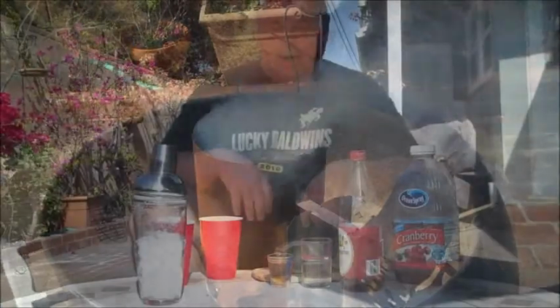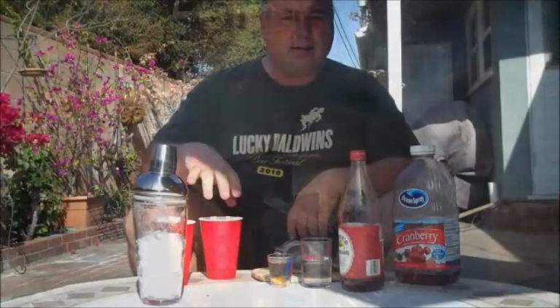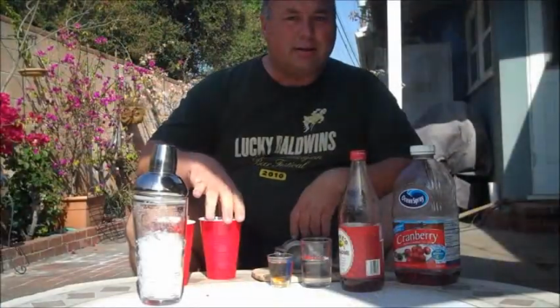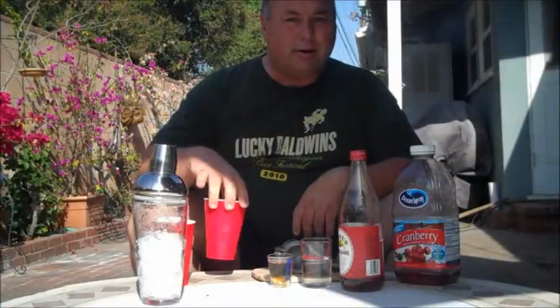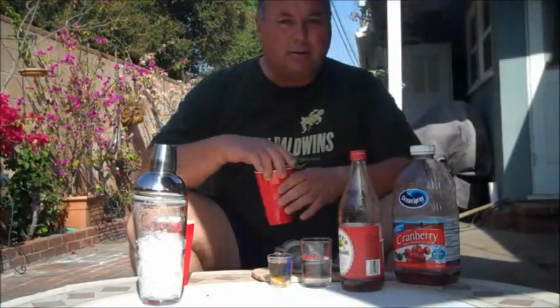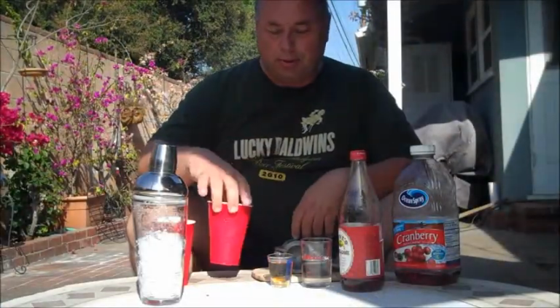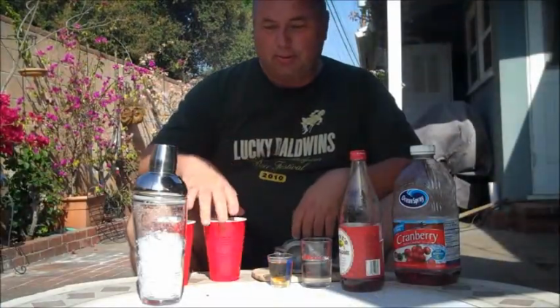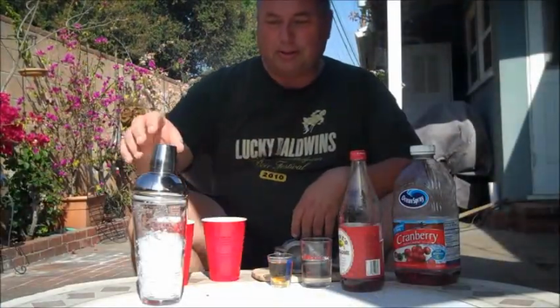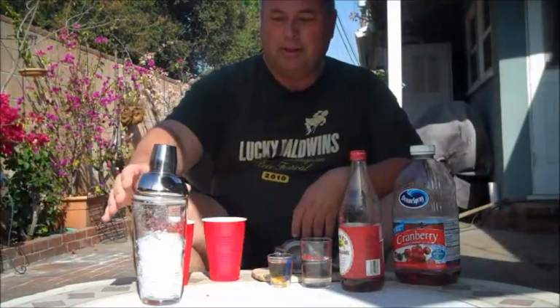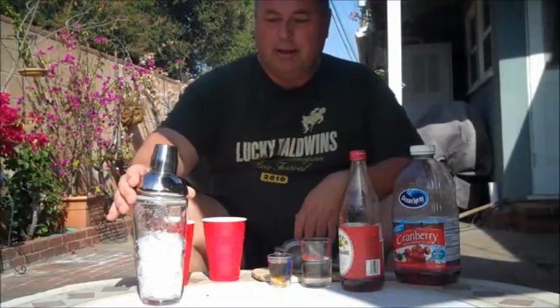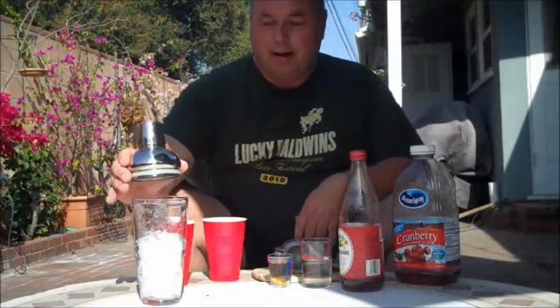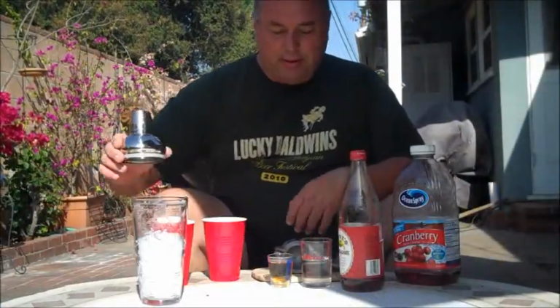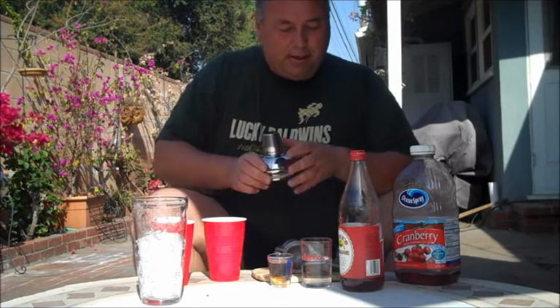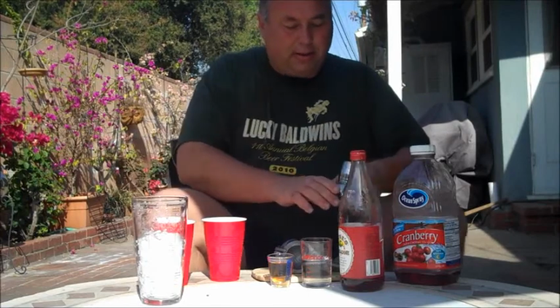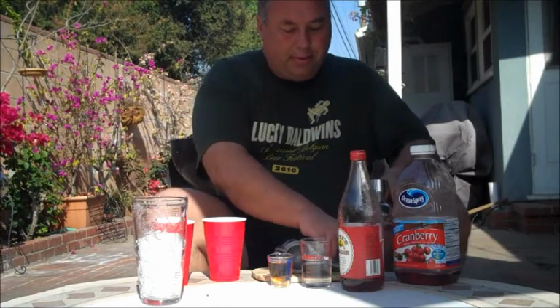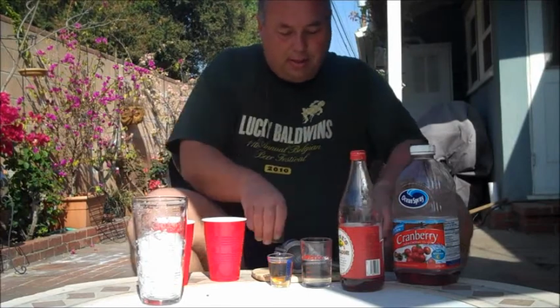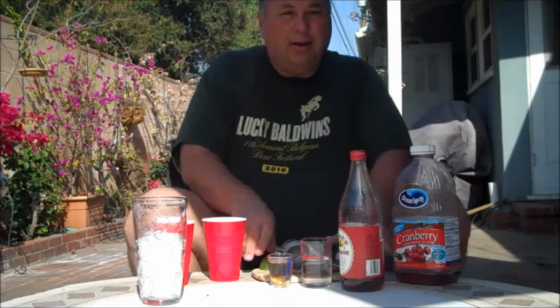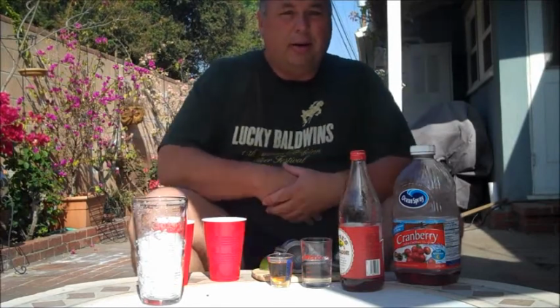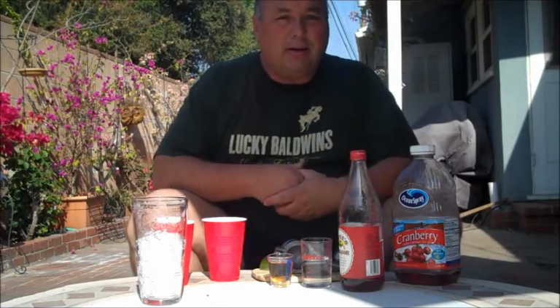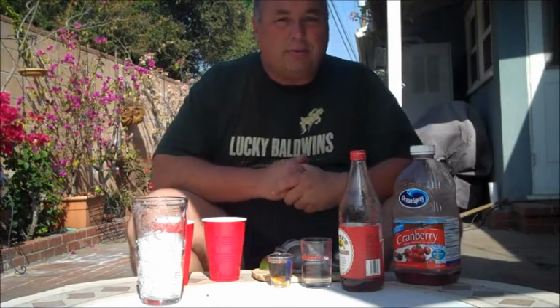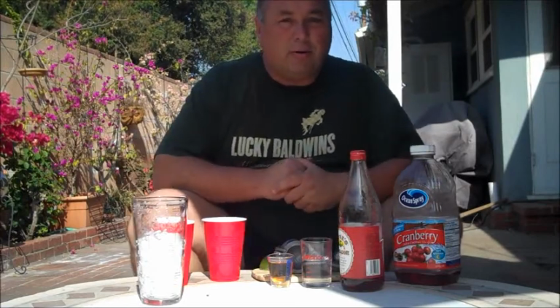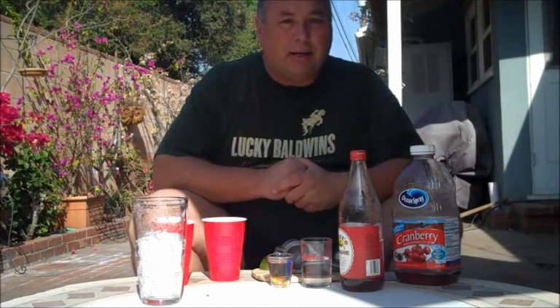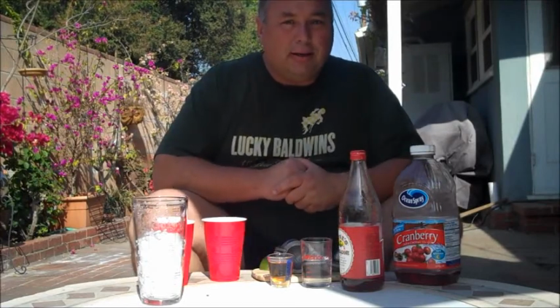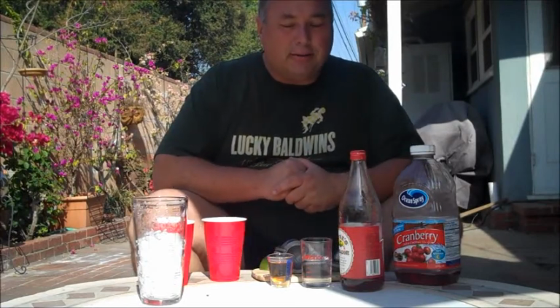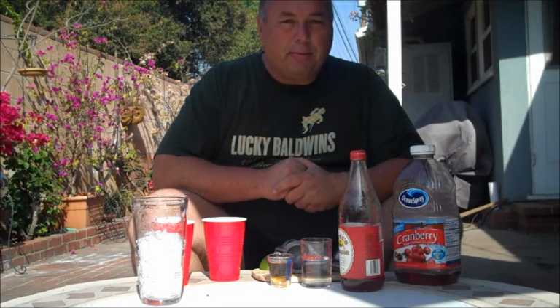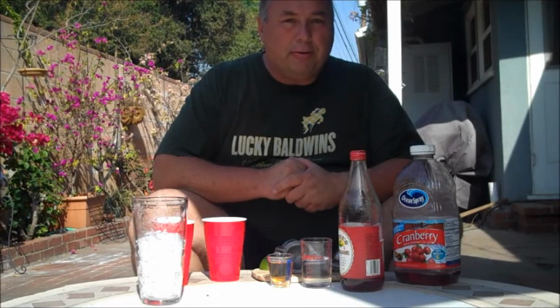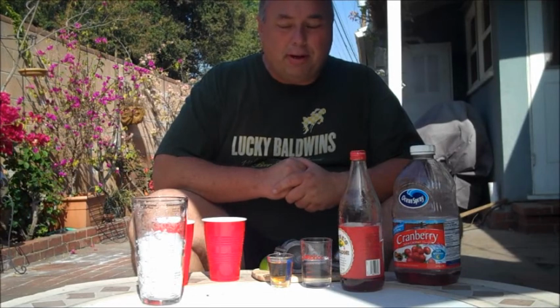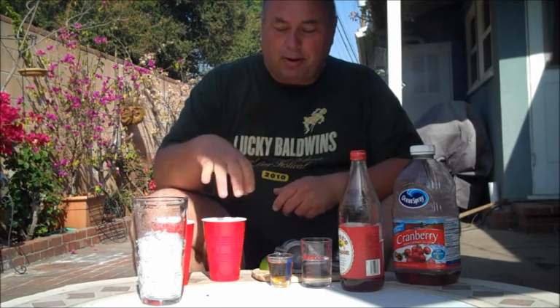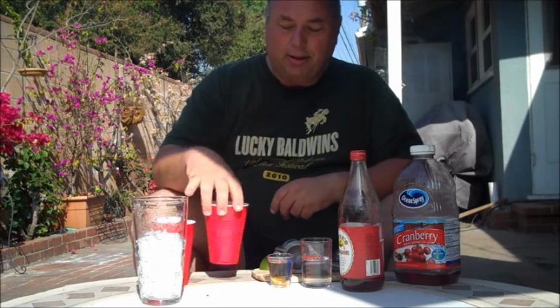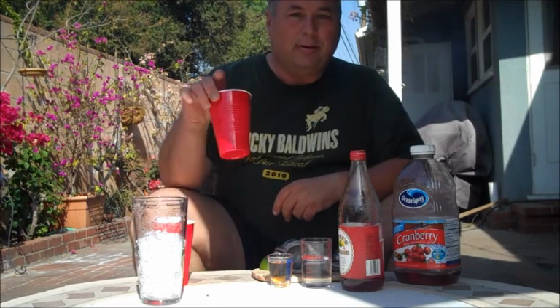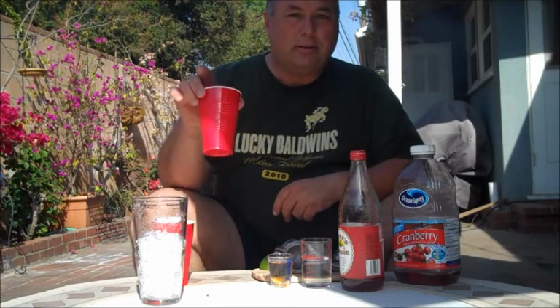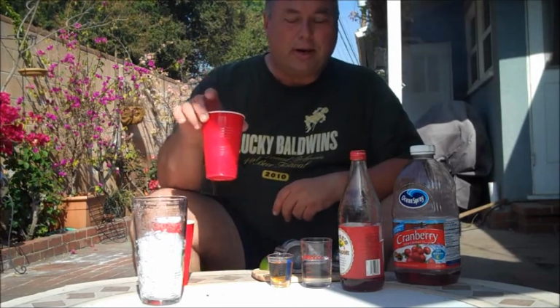Hi, it's another cocktail hour here on the World on Wheels. I figured it was about time I made a cocktail for the trailer court set. So today we're going to do something I'm calling the Red Solo Cup.